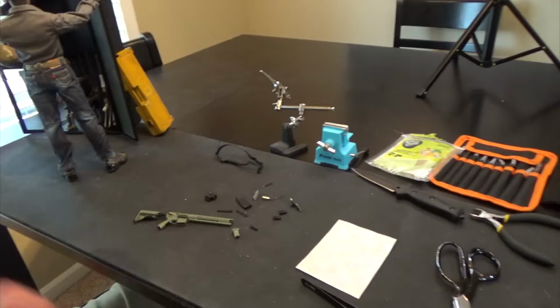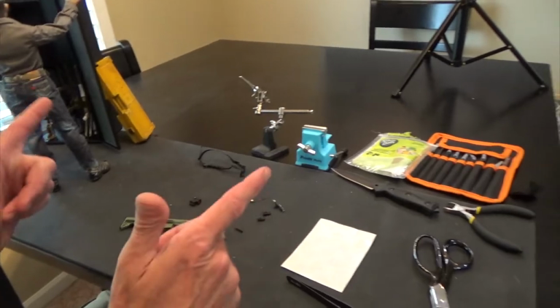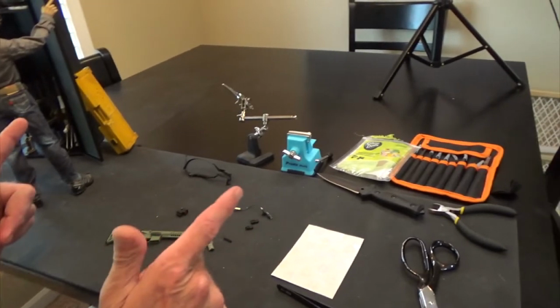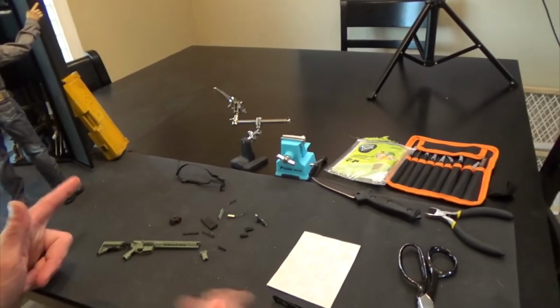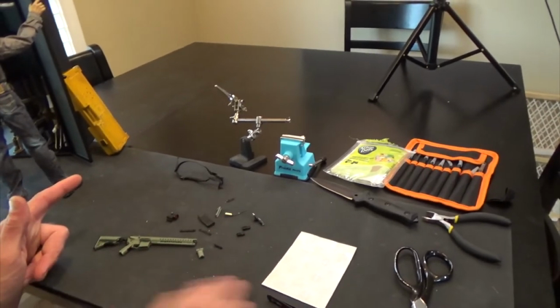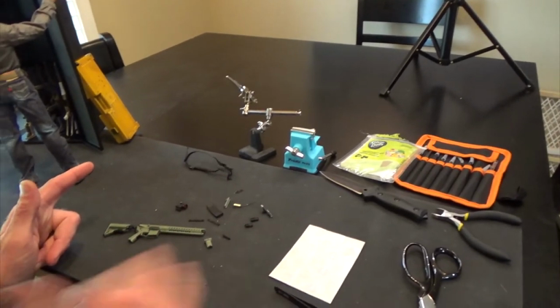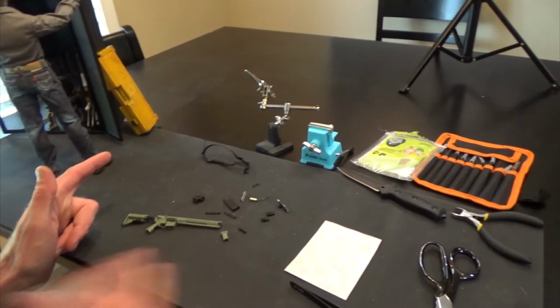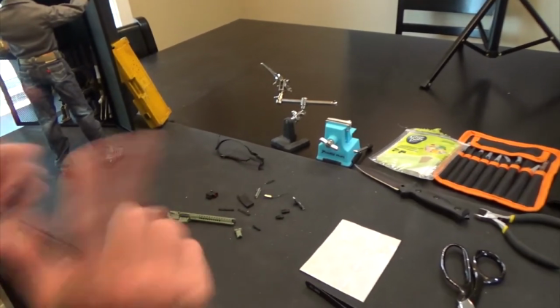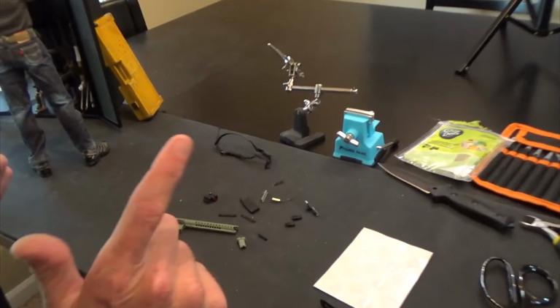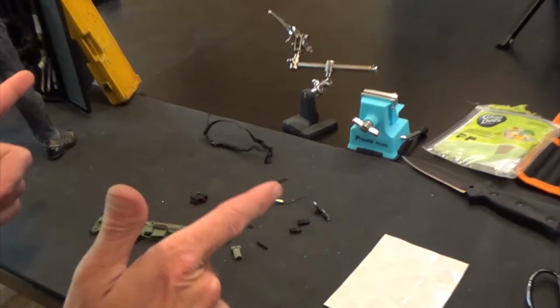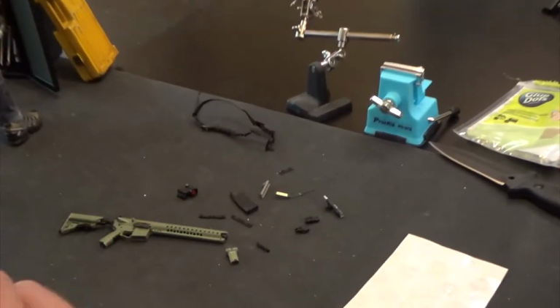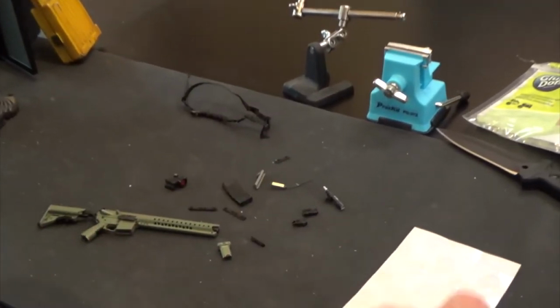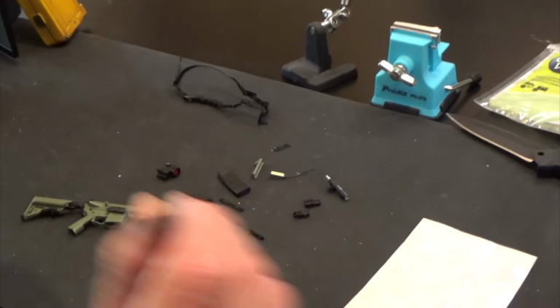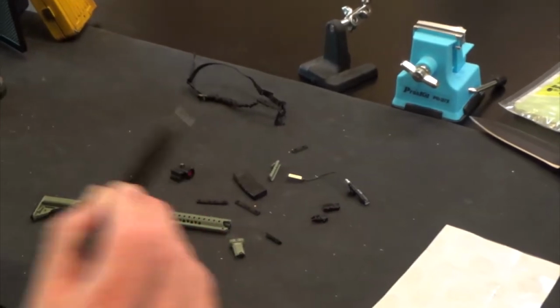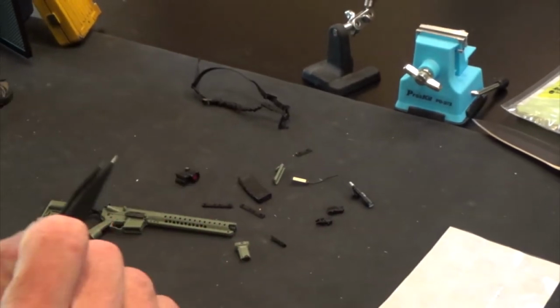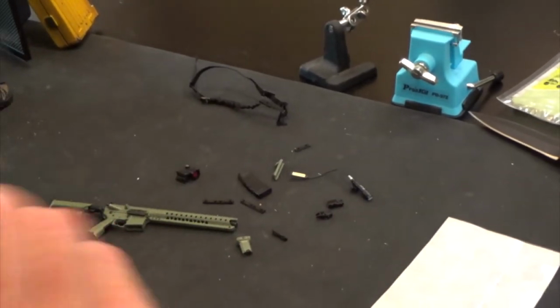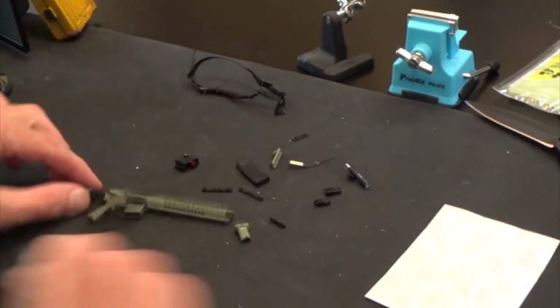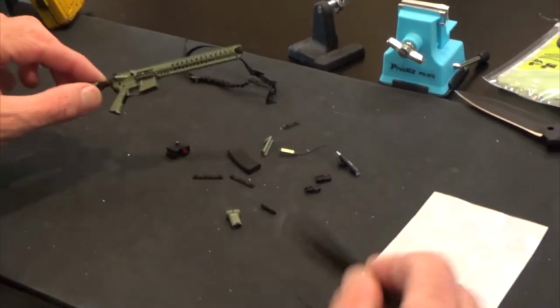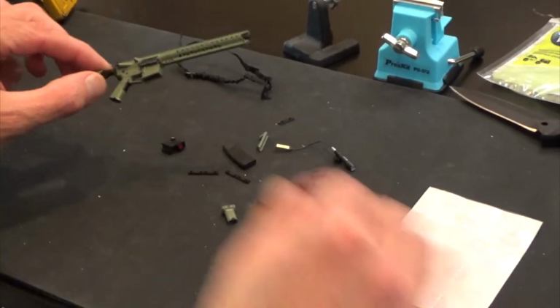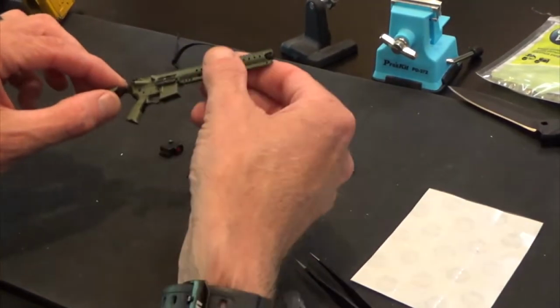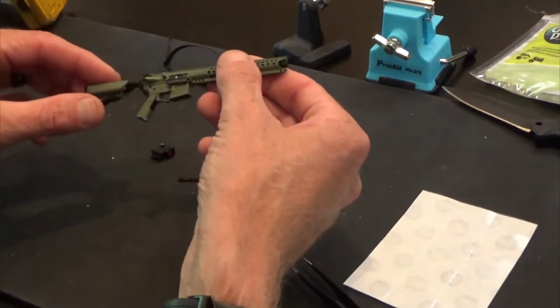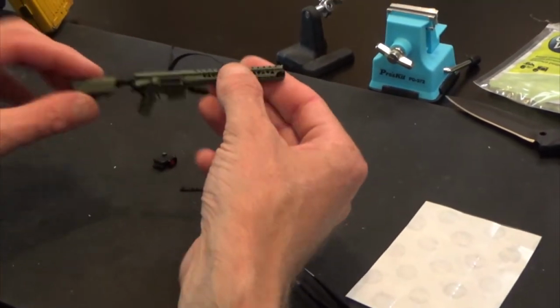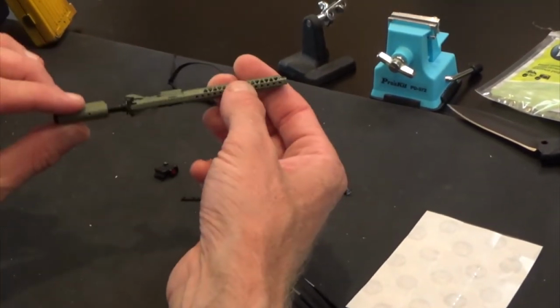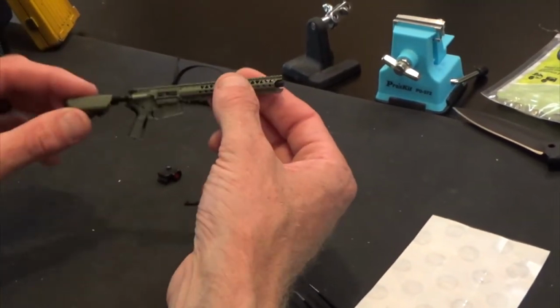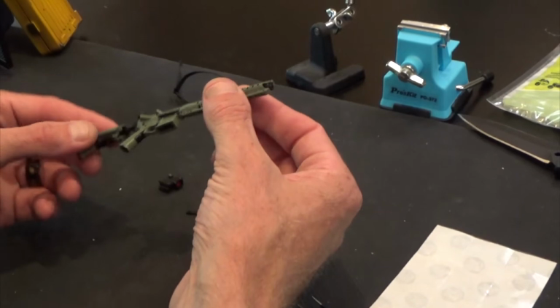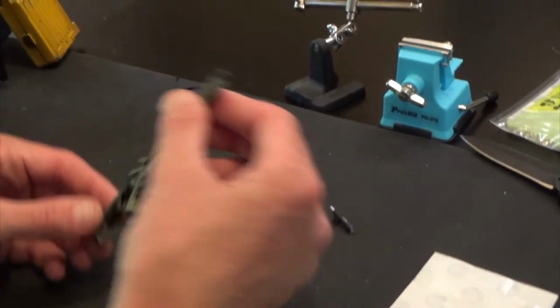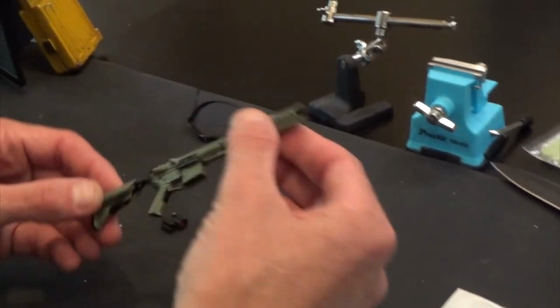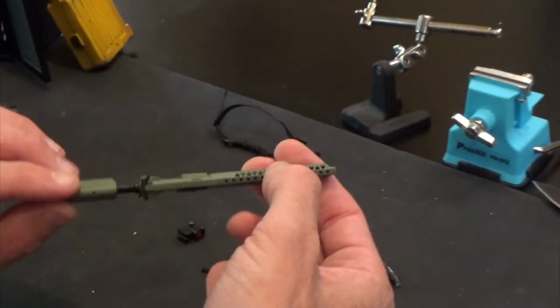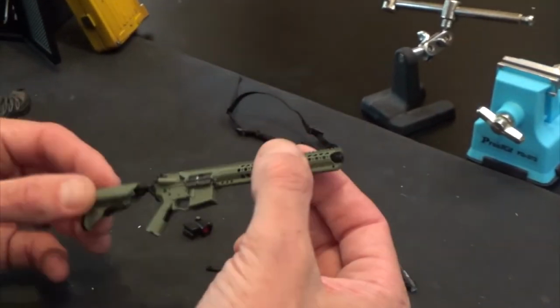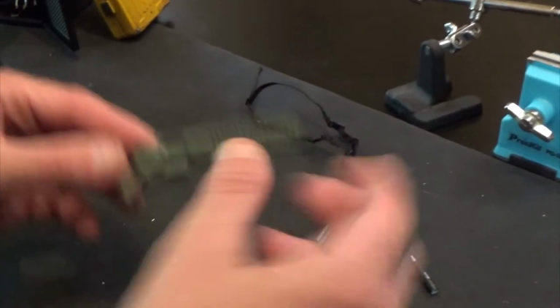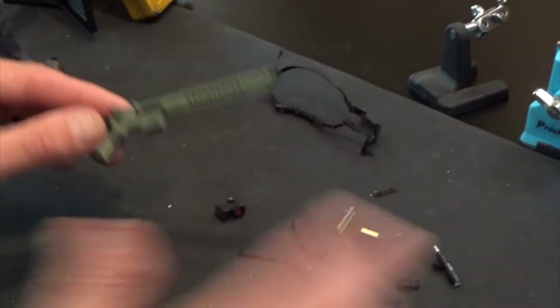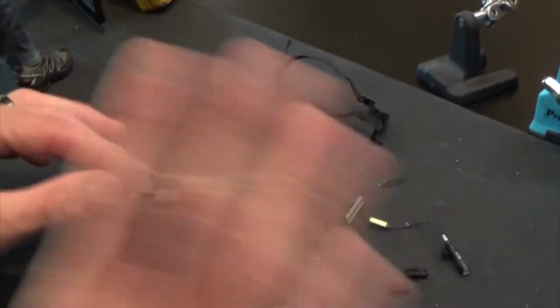All right, so Brian again from Black Ops Toys. Wanted to do a quick build on this LVOA from General Sam's Armory — easy and simple. I'm just going to show you a couple different ways to put it together.